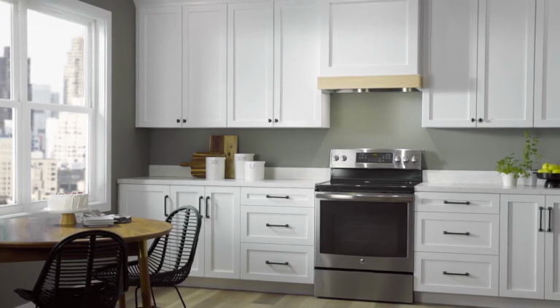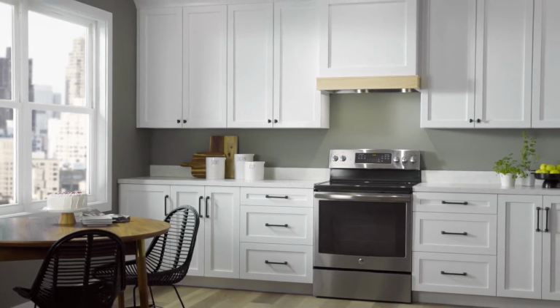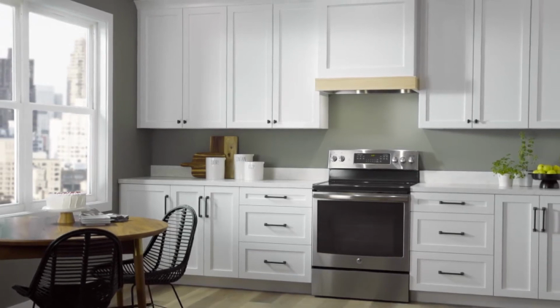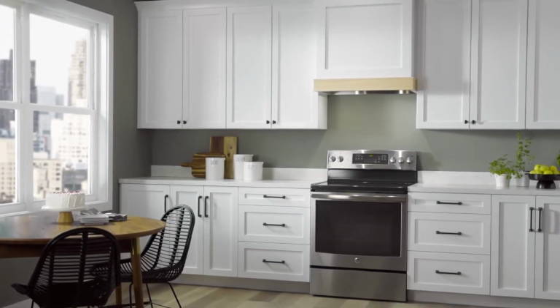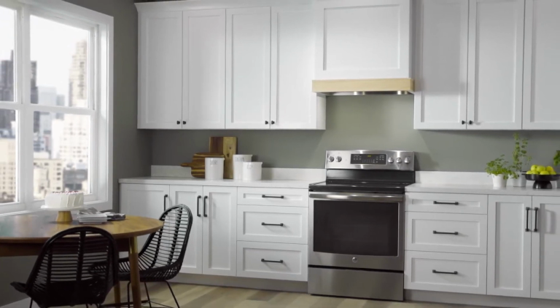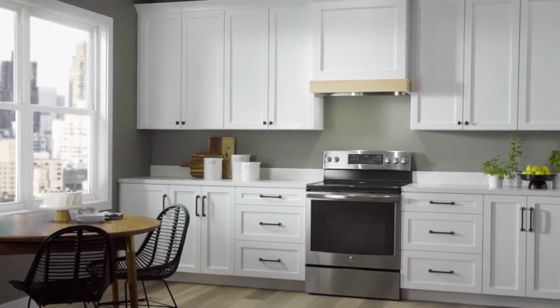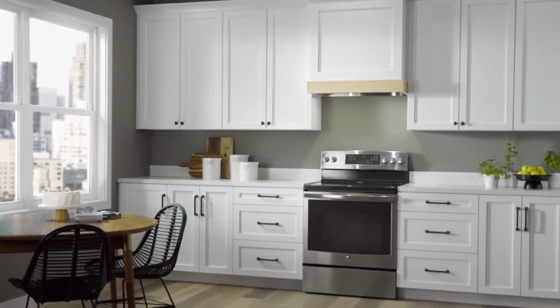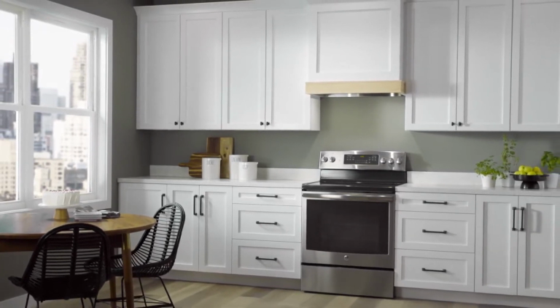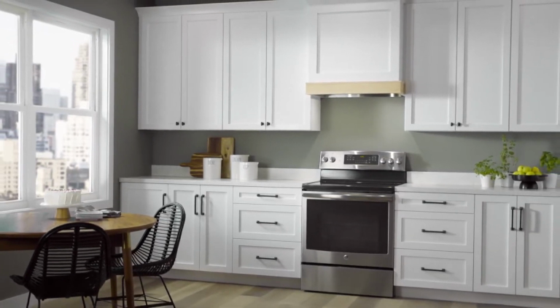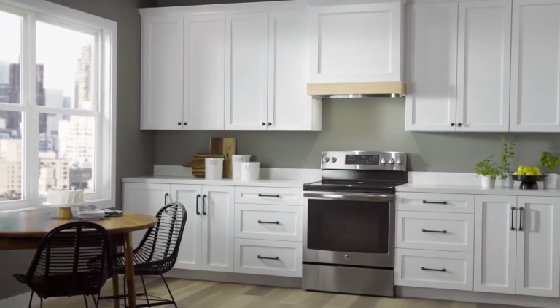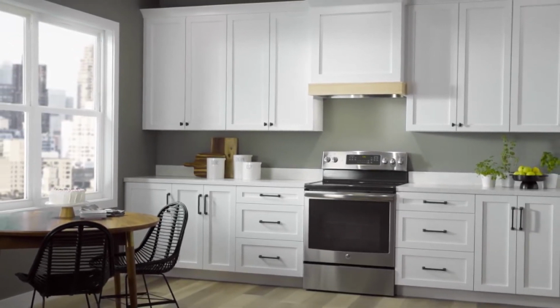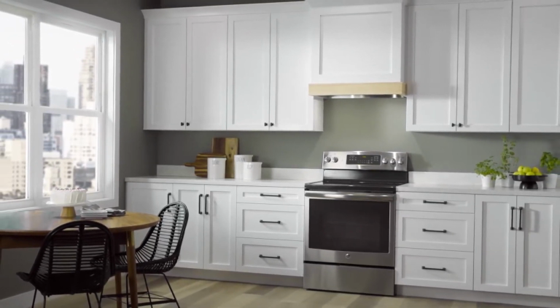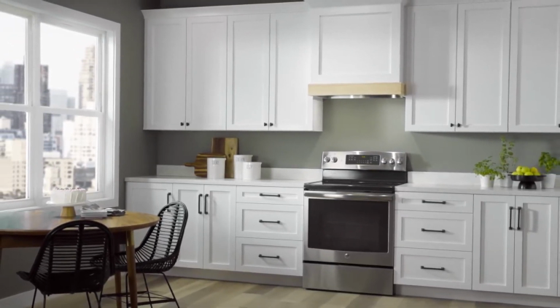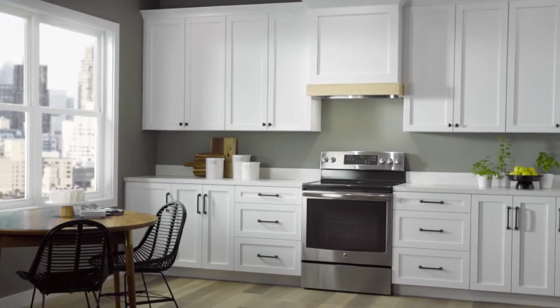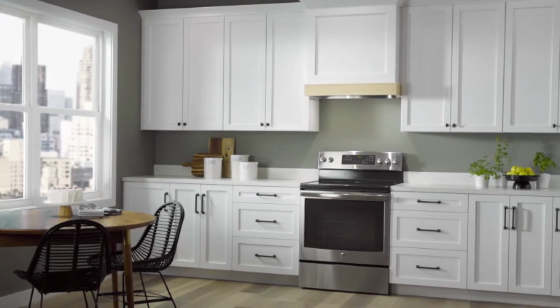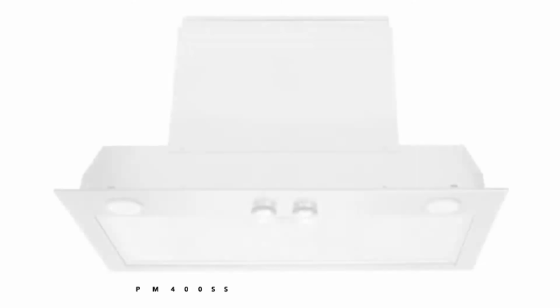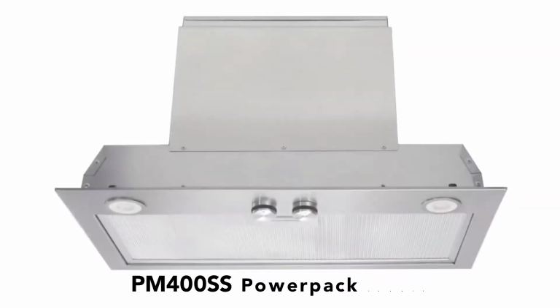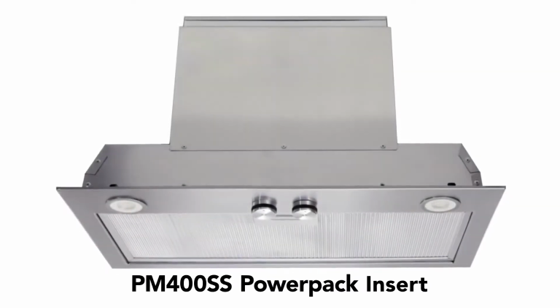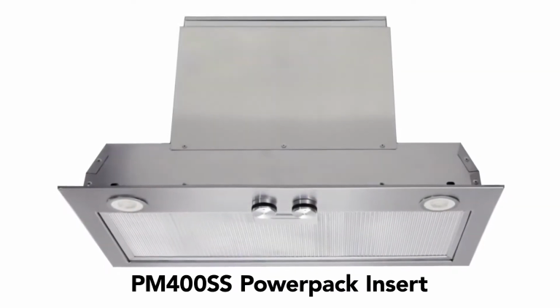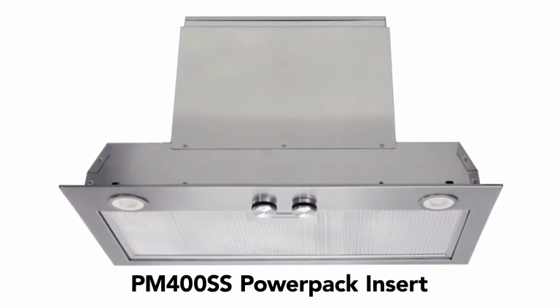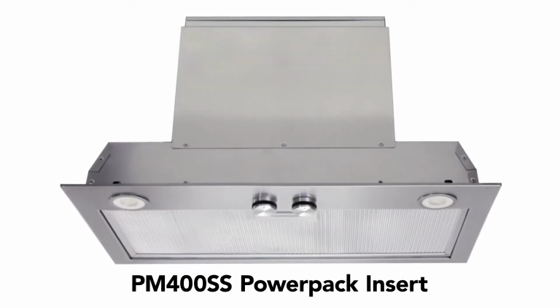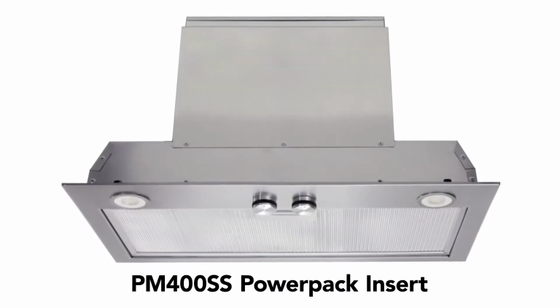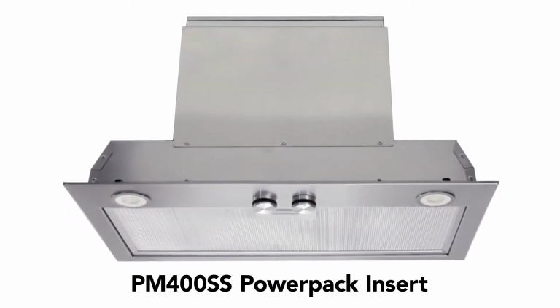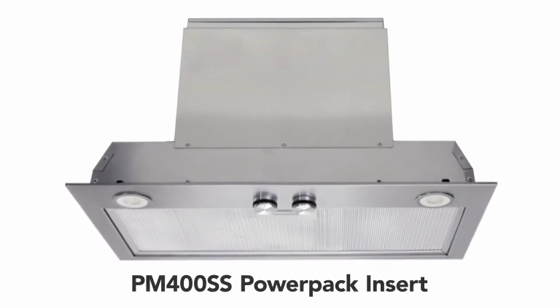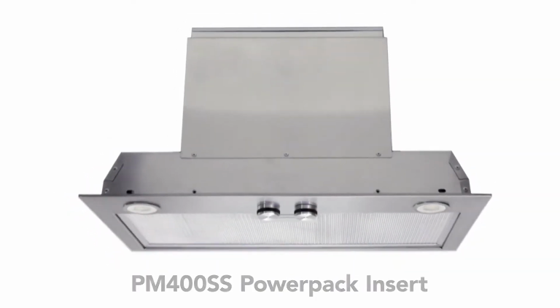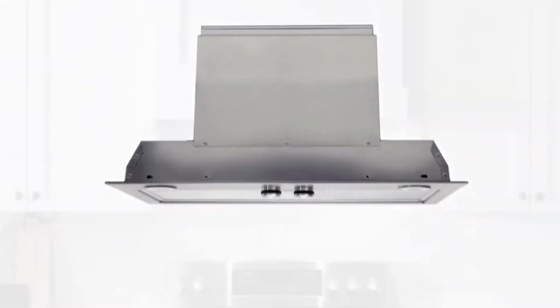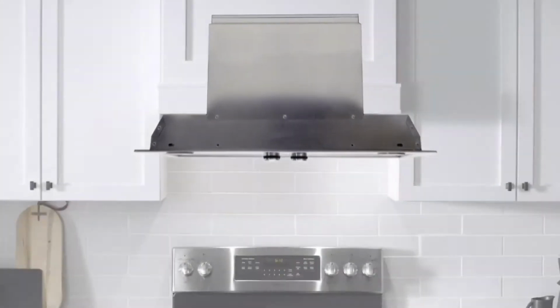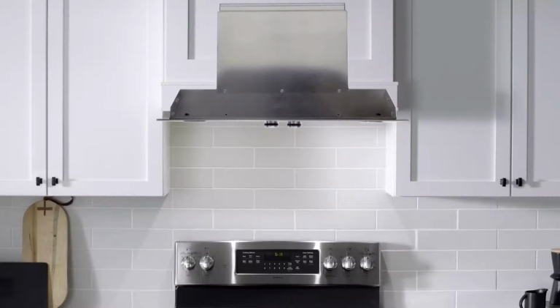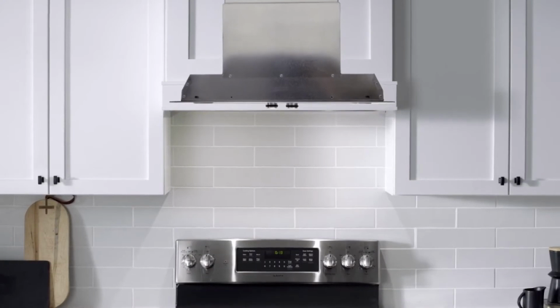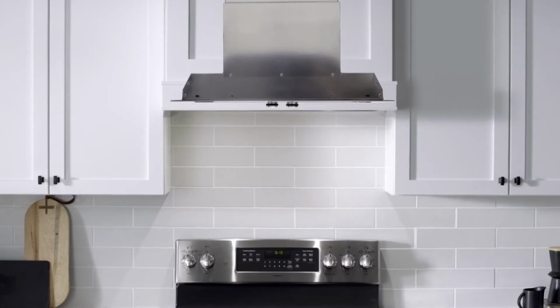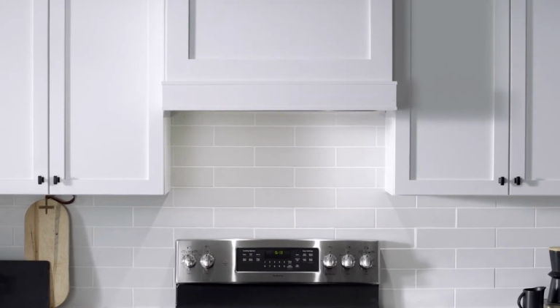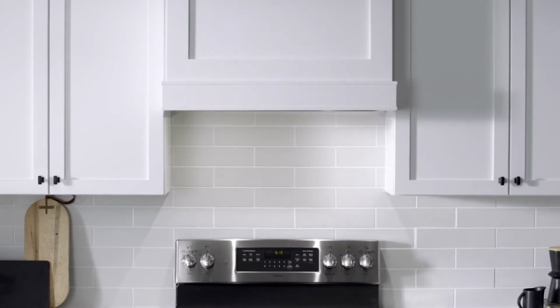Broan Newton has performance-matched ventilation solutions for every kitchen style, like the Broan PM400SS Power Pack Insert. Ideal for custom range hood applications.